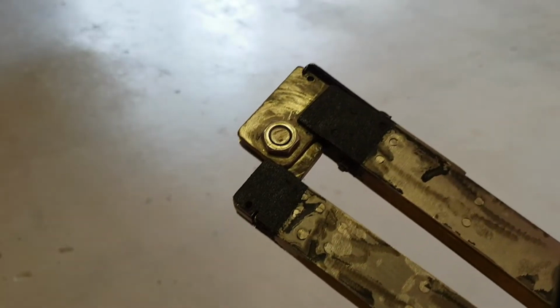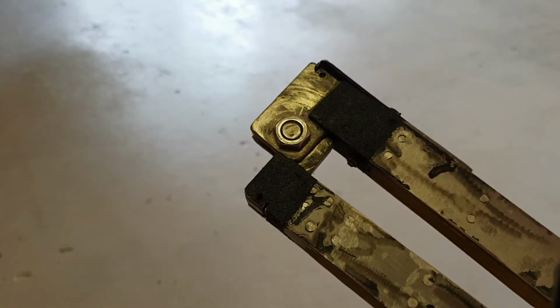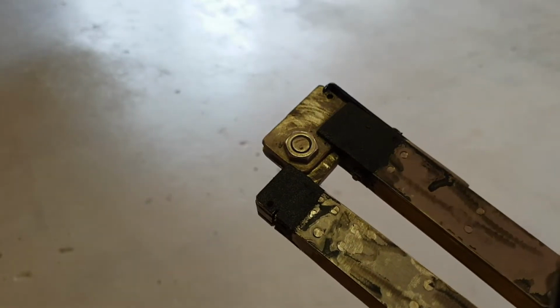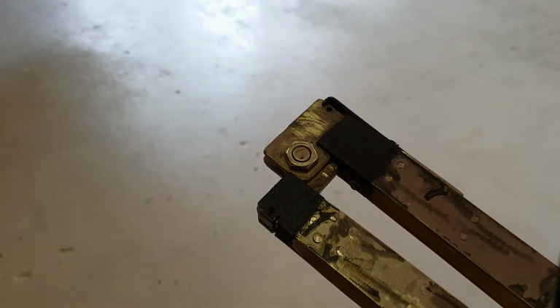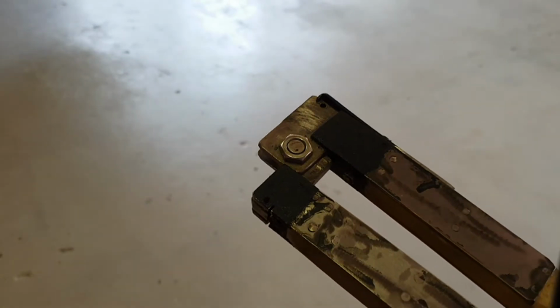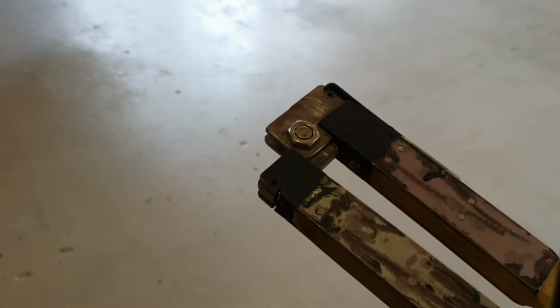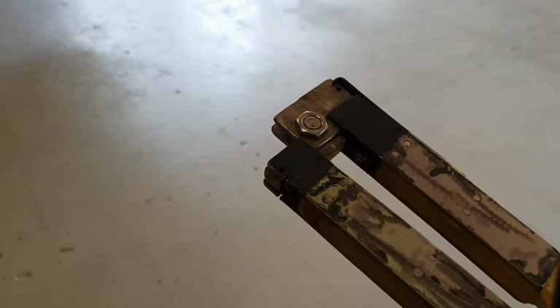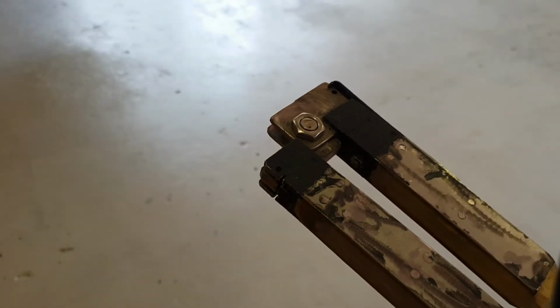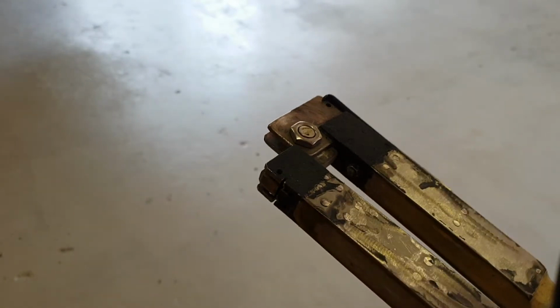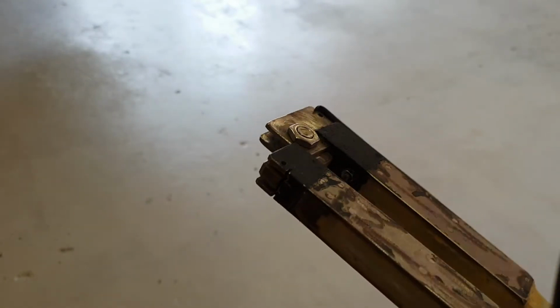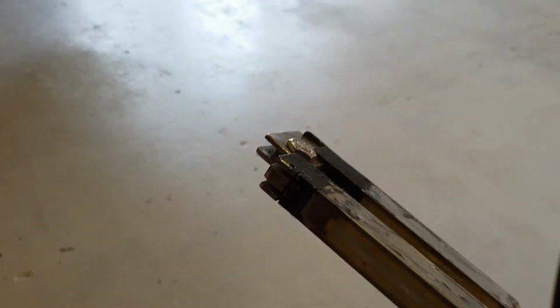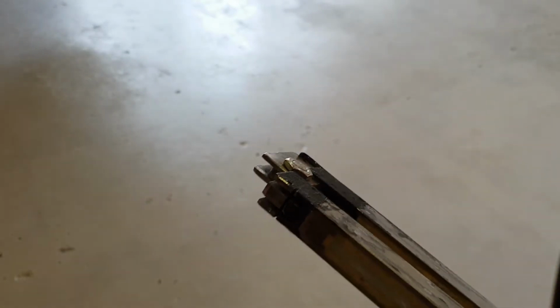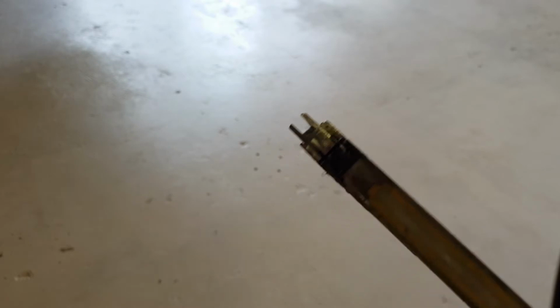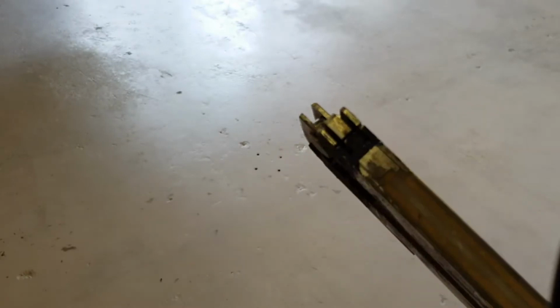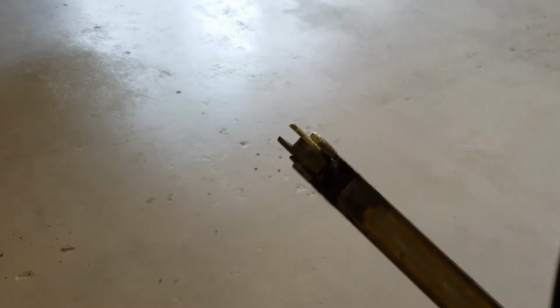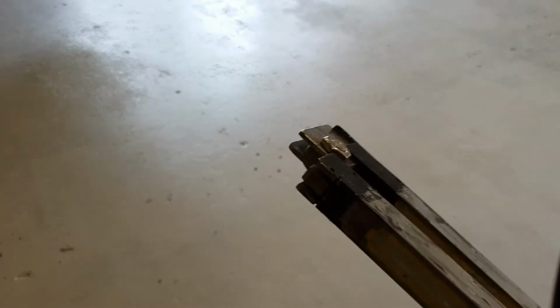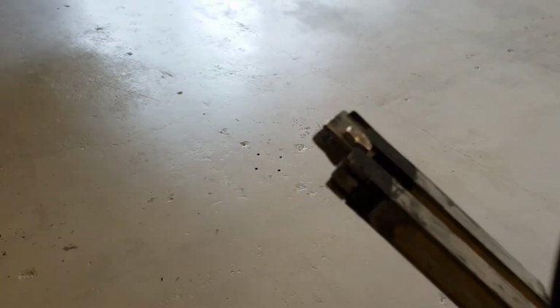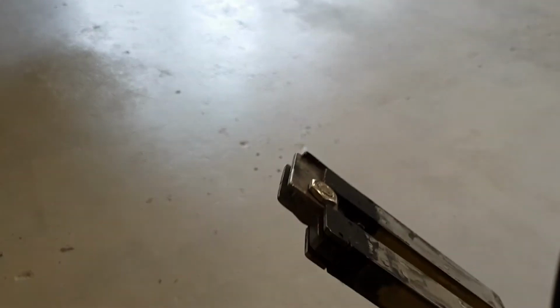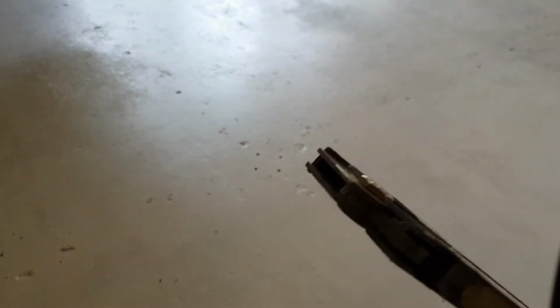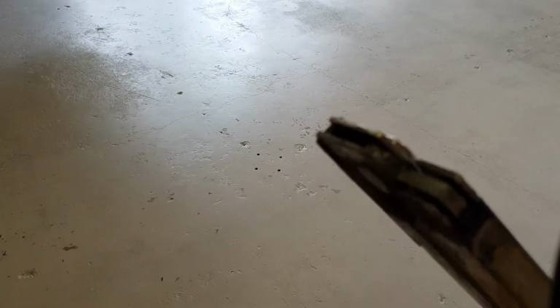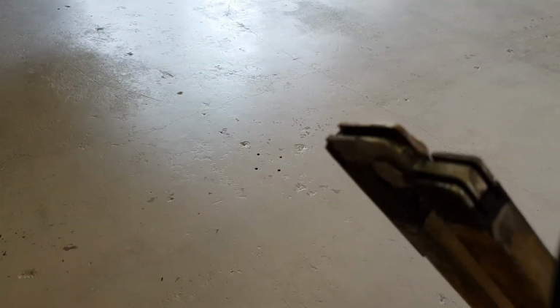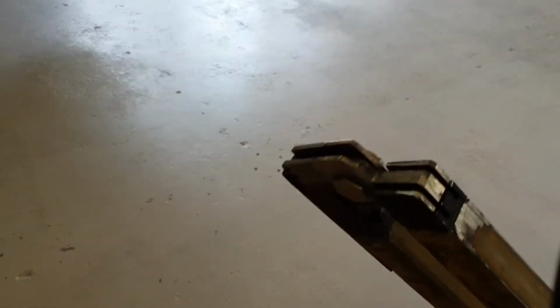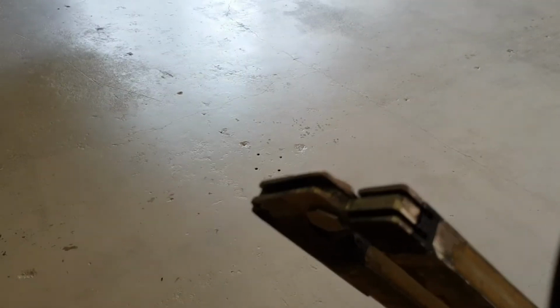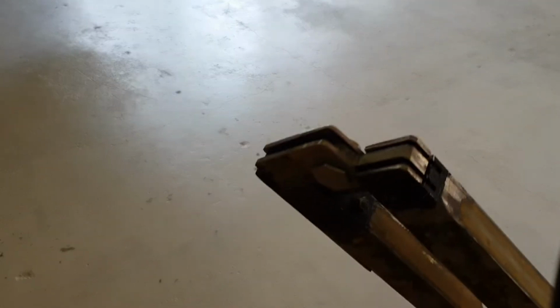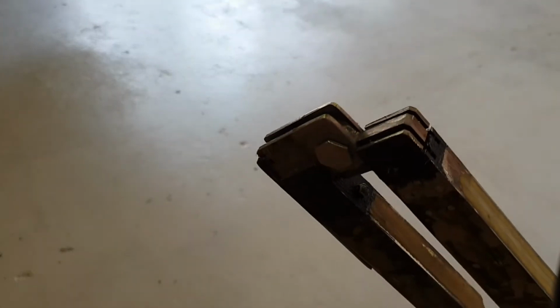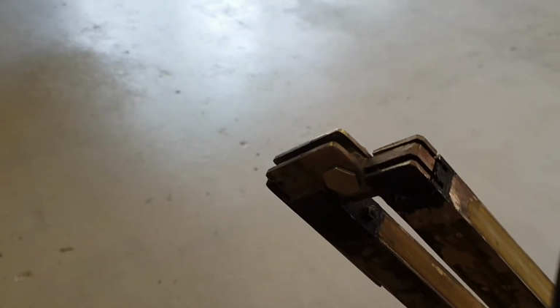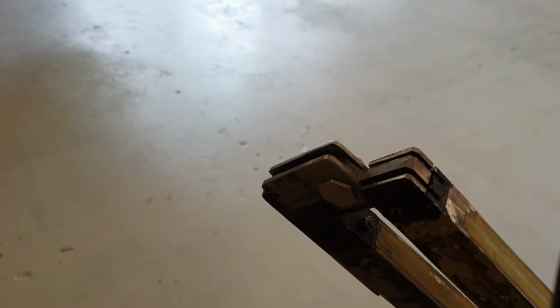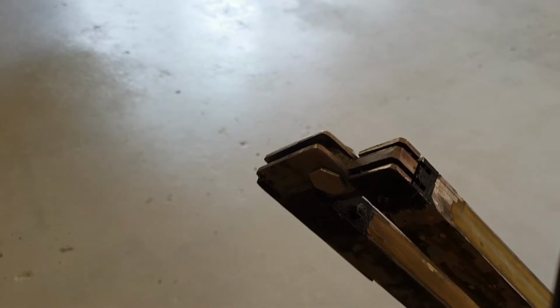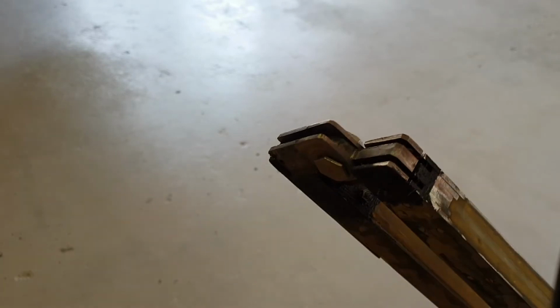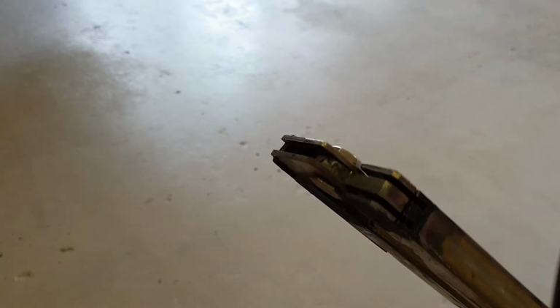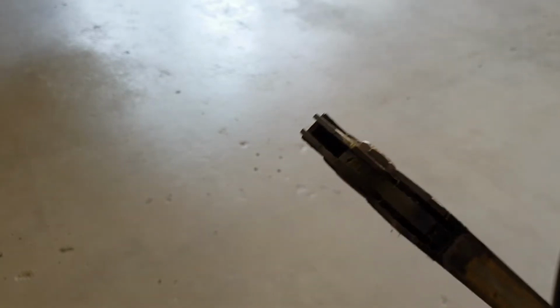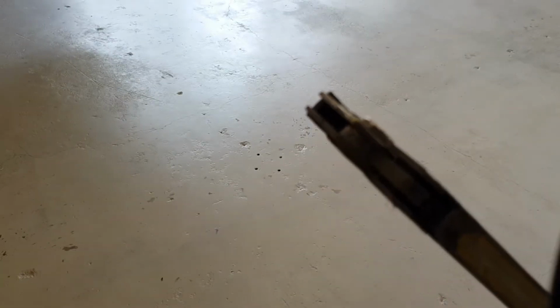Someone asked me to show the locking mechanism for my folding spear in a little bit more detail, so I thought it would just be easier to do a short video.